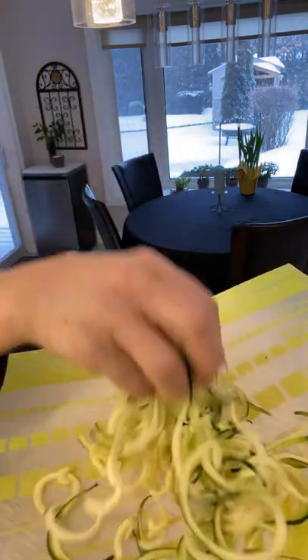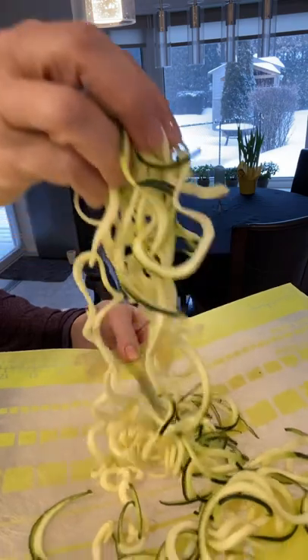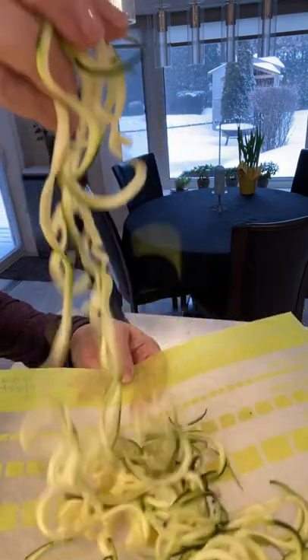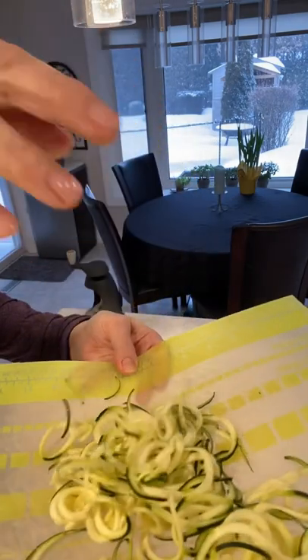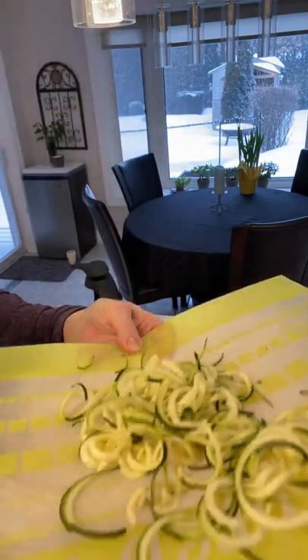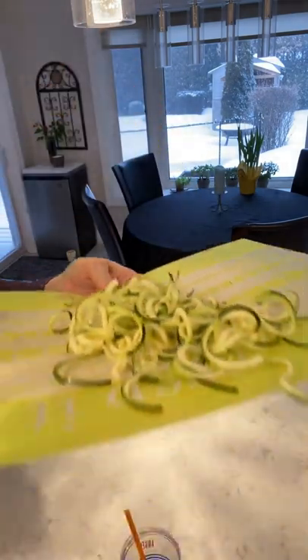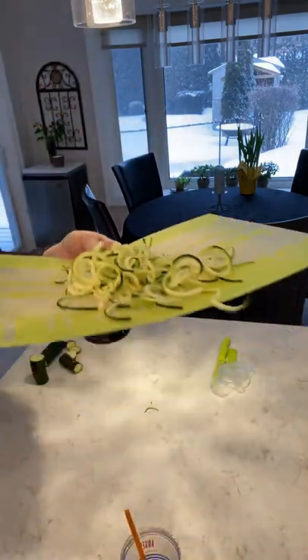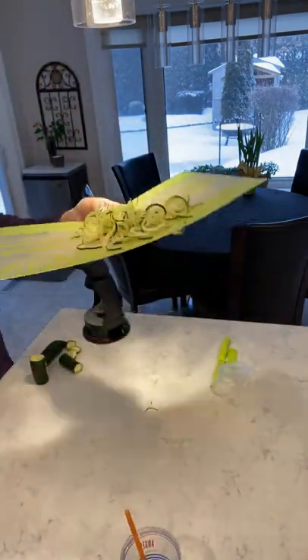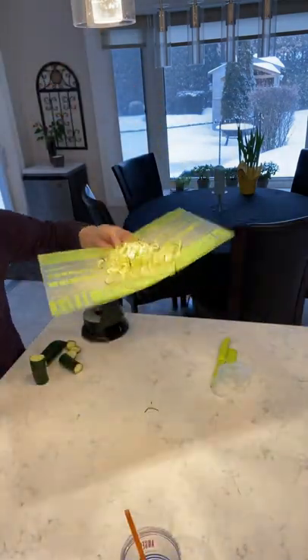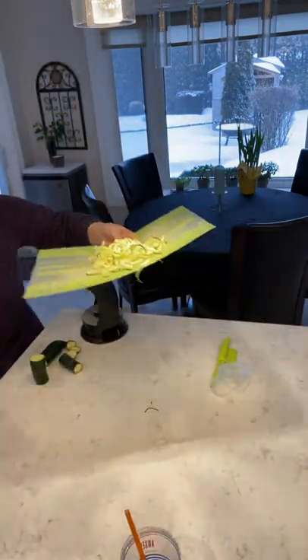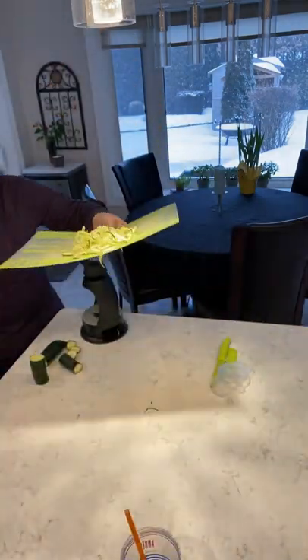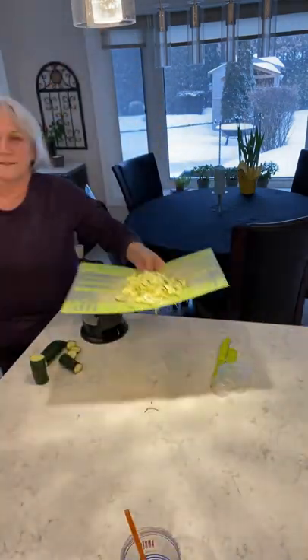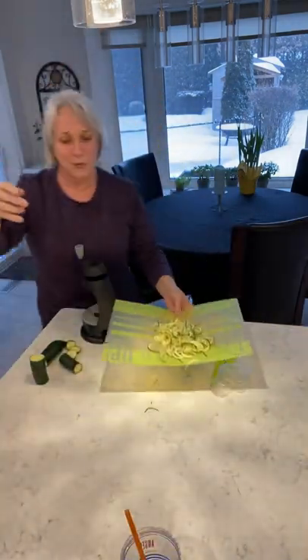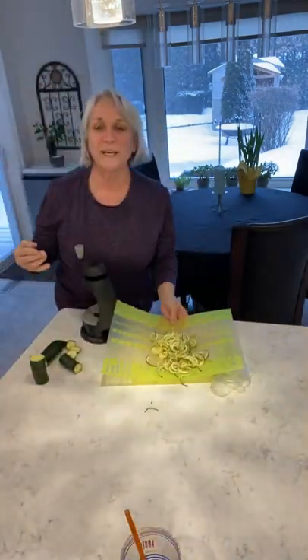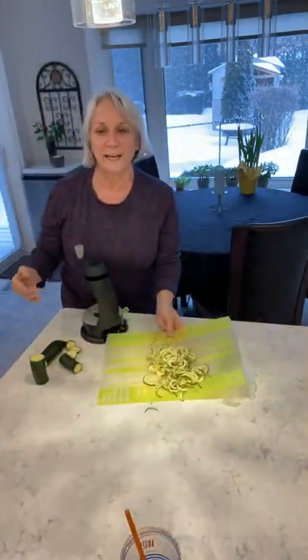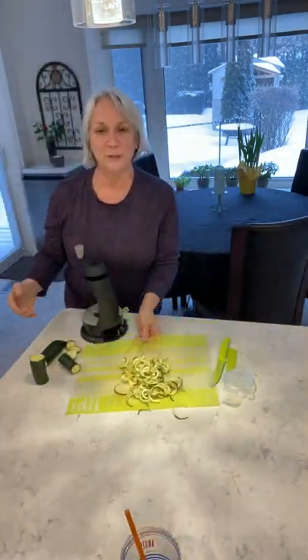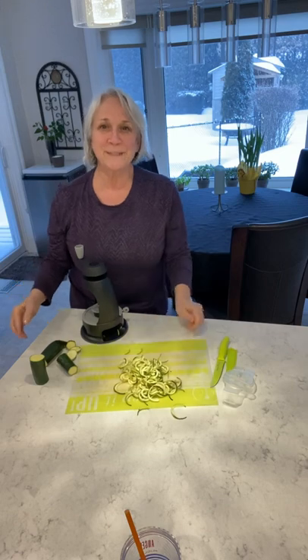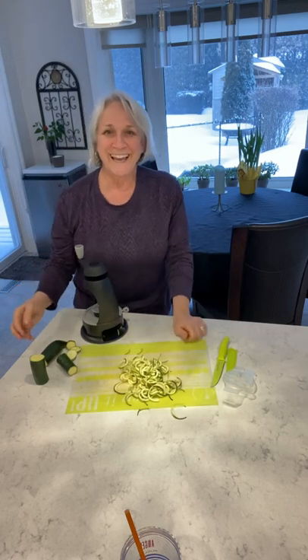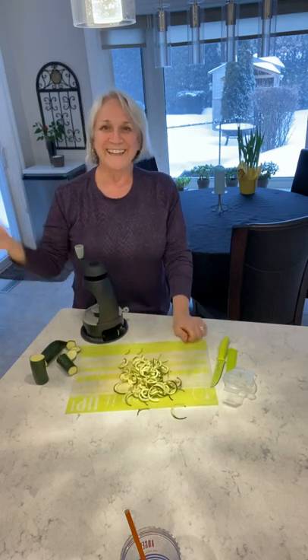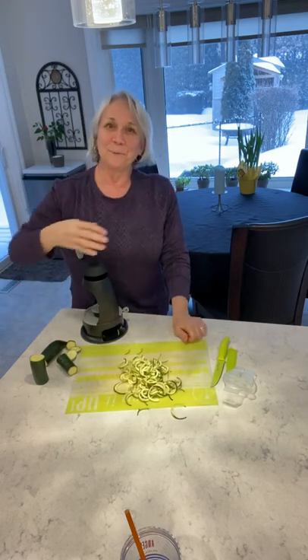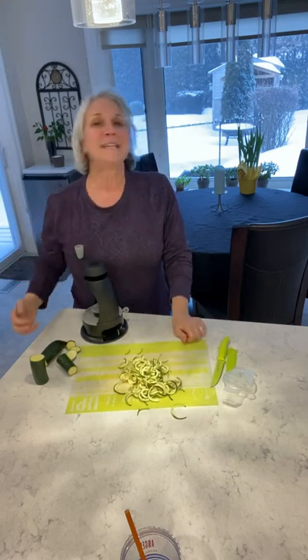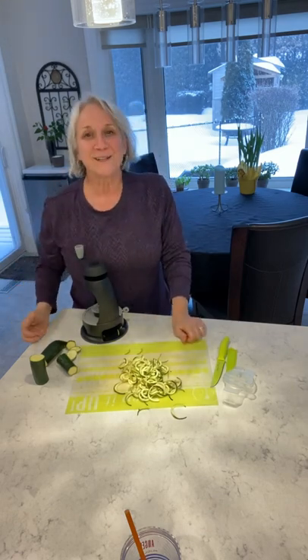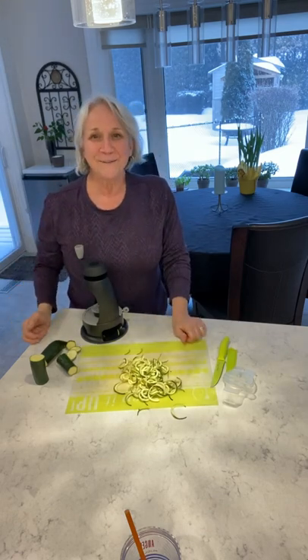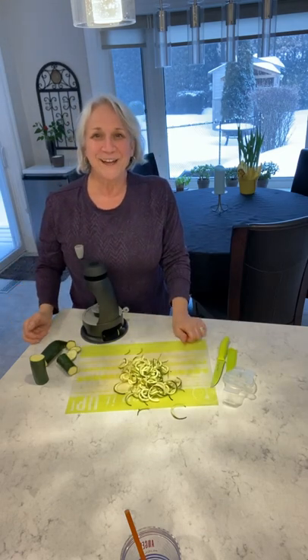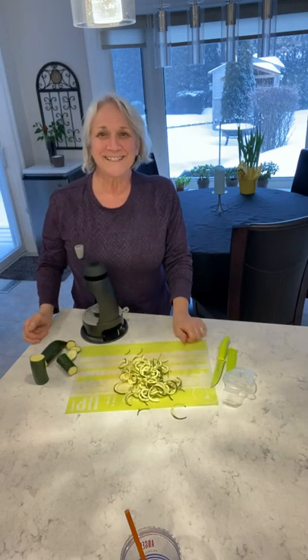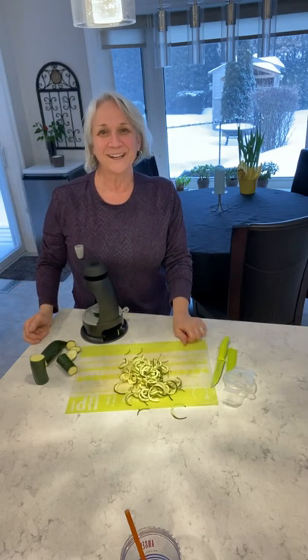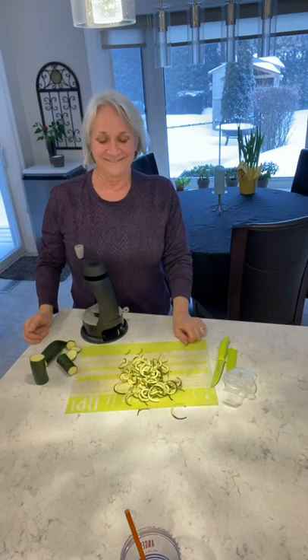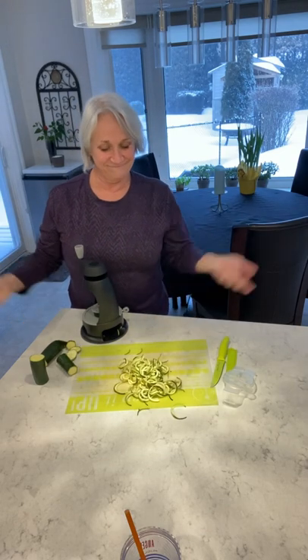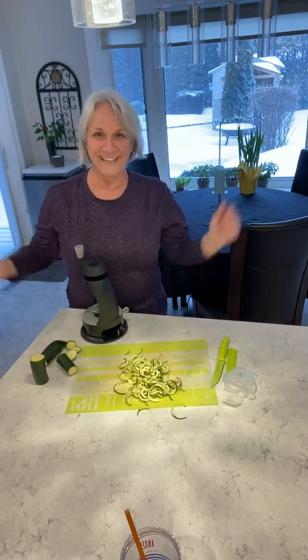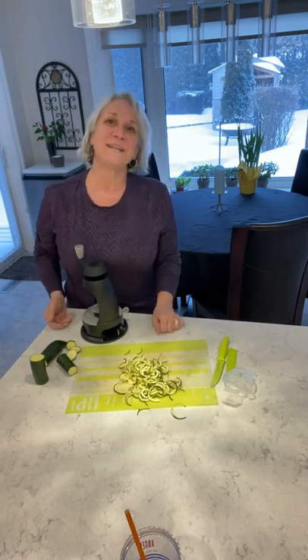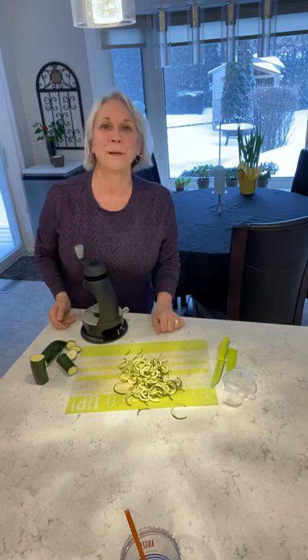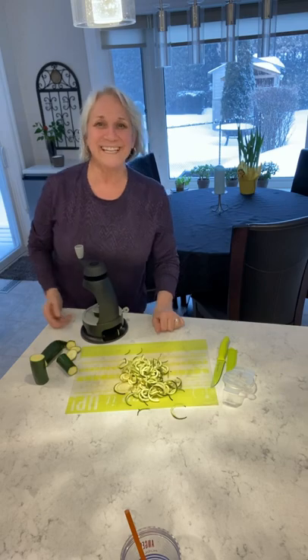Look how beautiful that is! So what I'm going to do is just sauté it with some garlic and mushrooms and then put my meat sauce on top and I'm going to have a nice dinner. That easy. Bon Appétit!